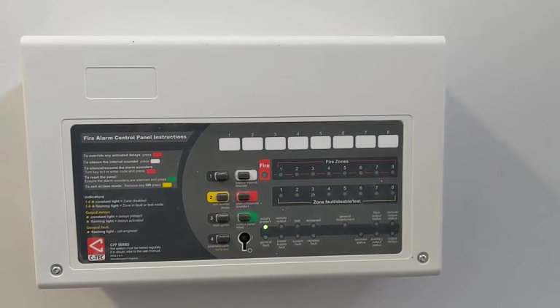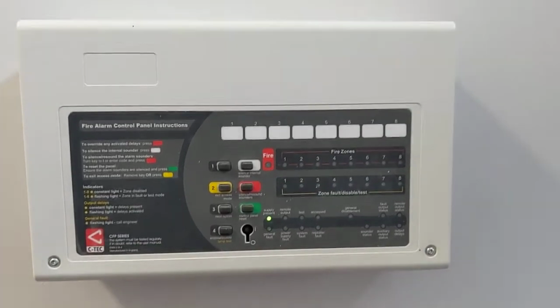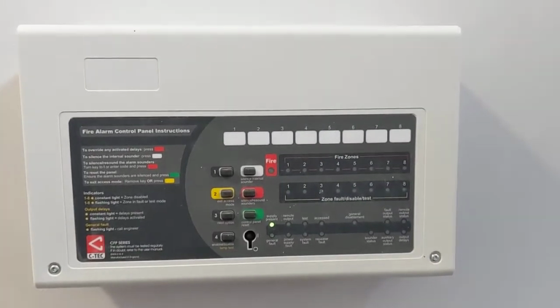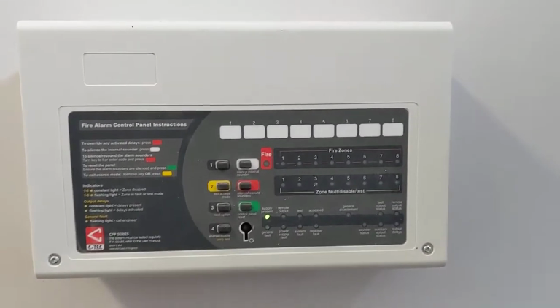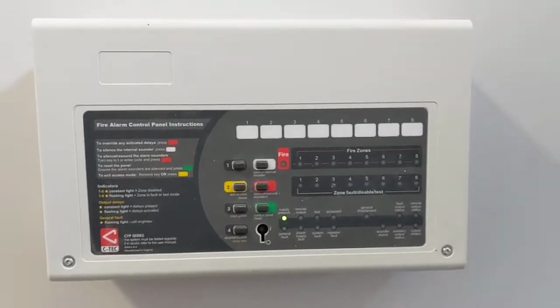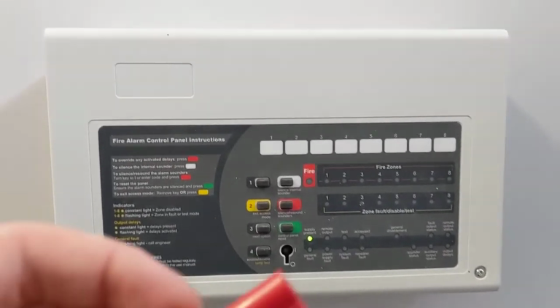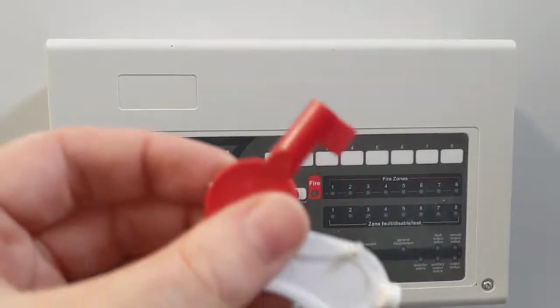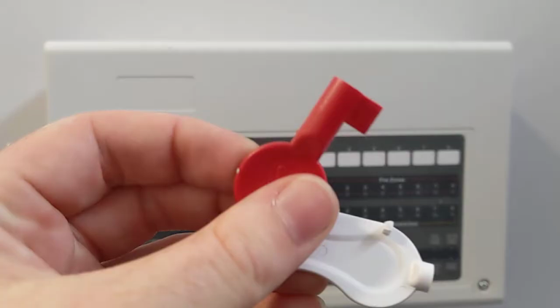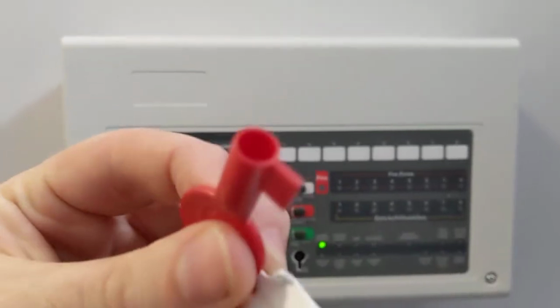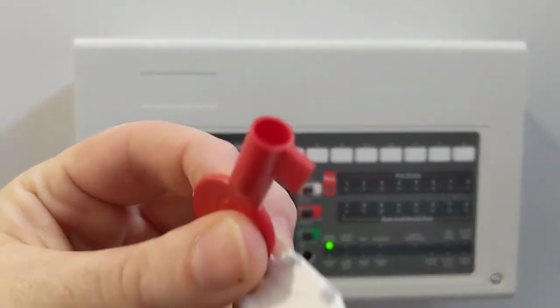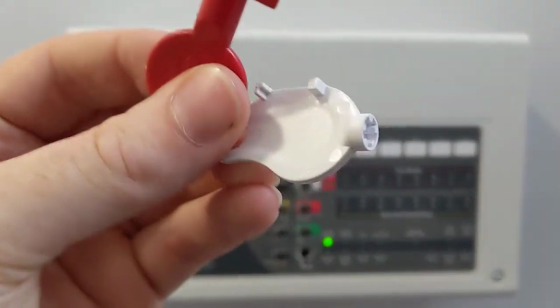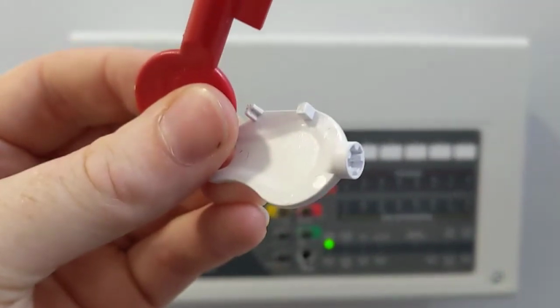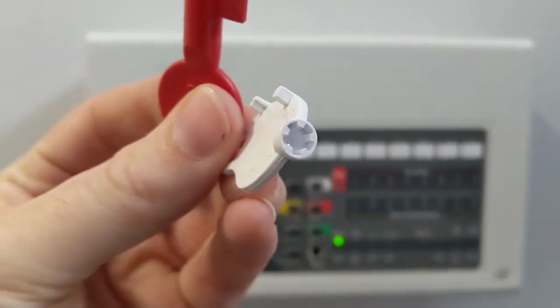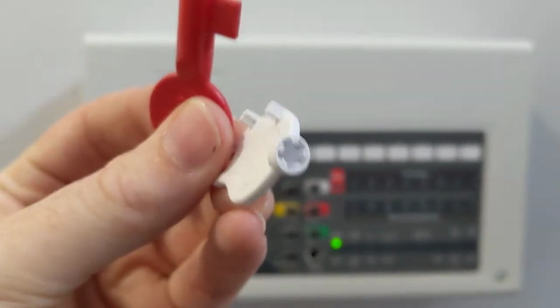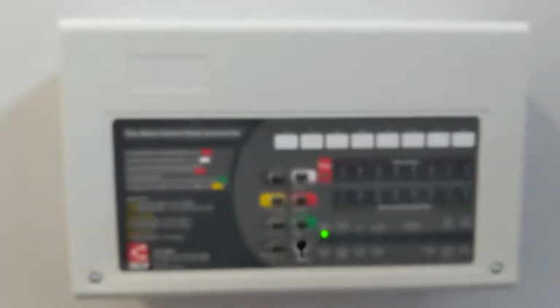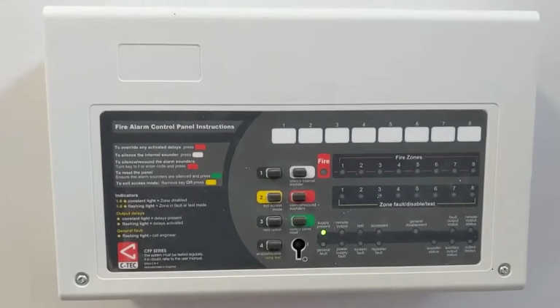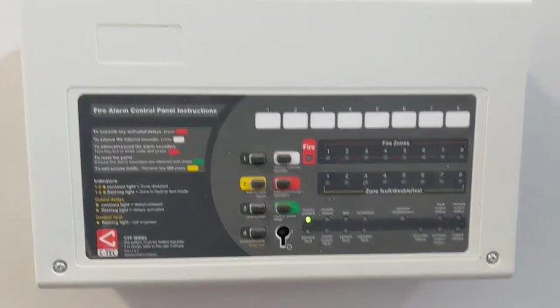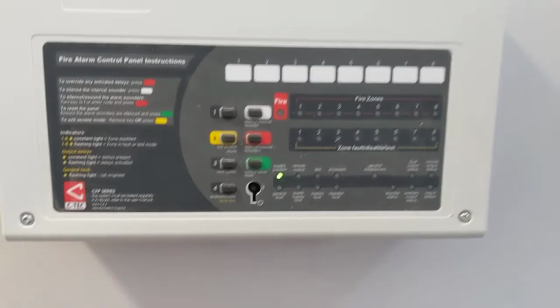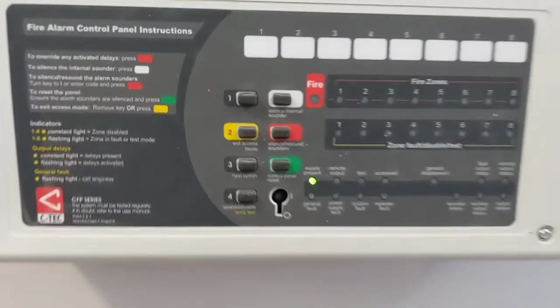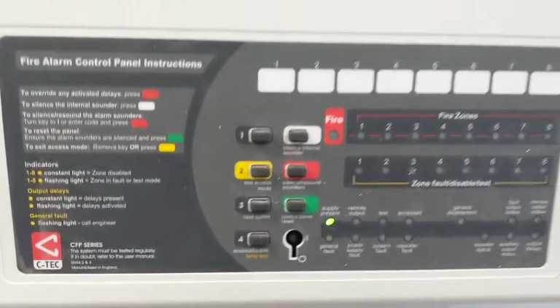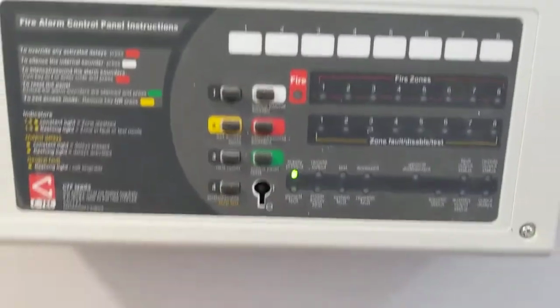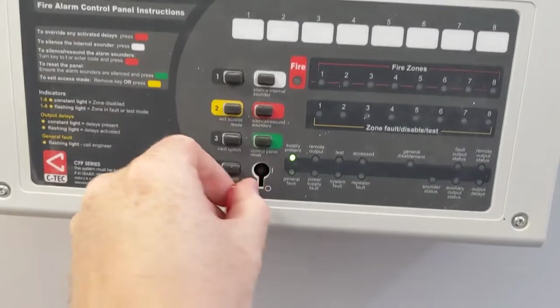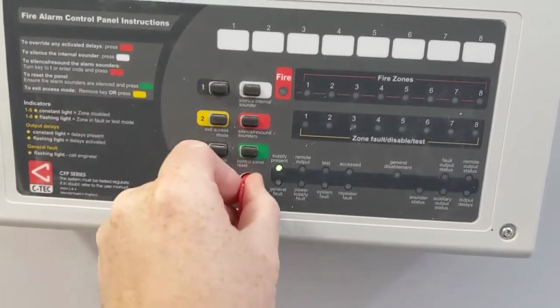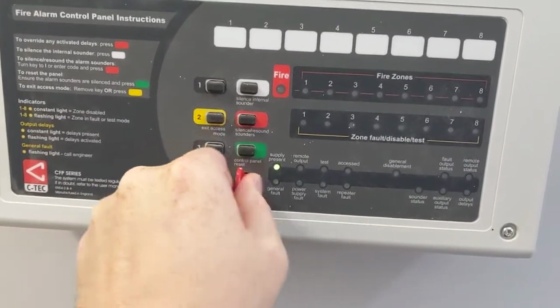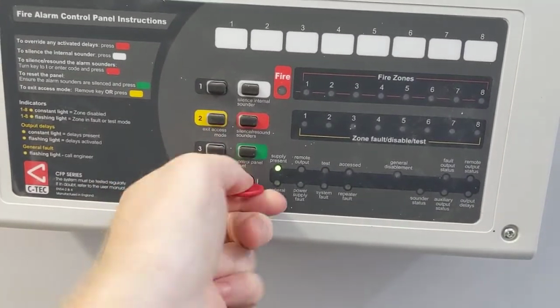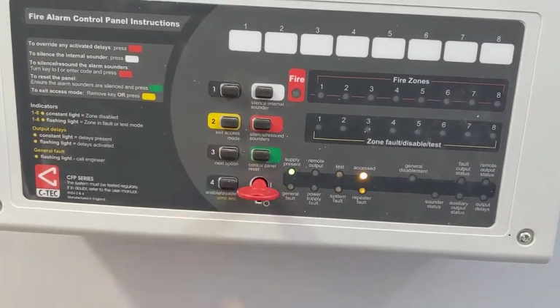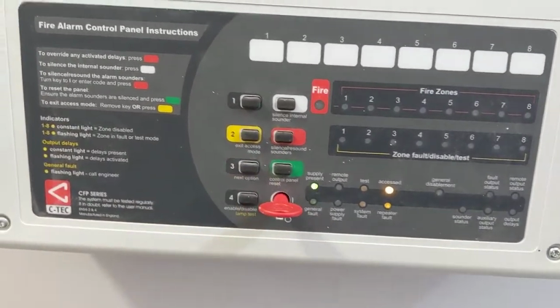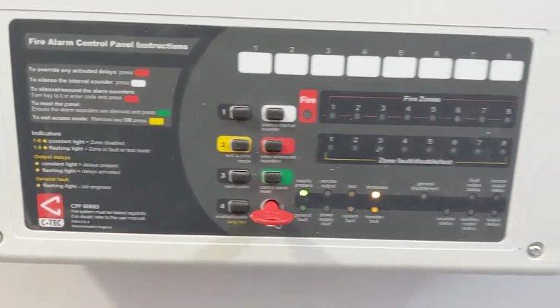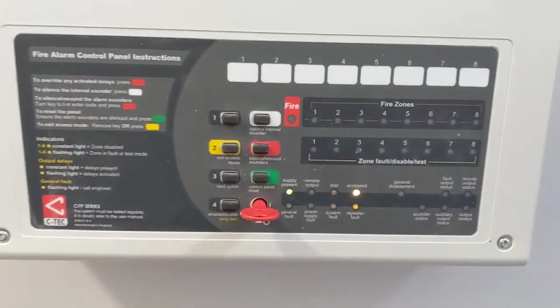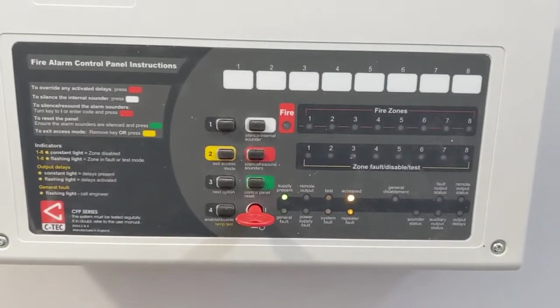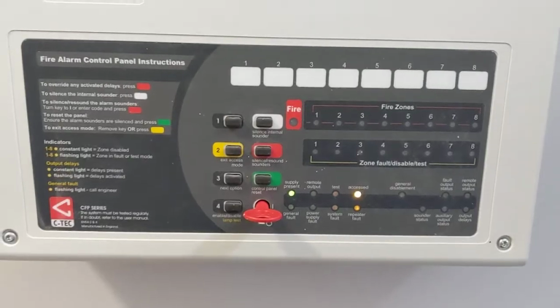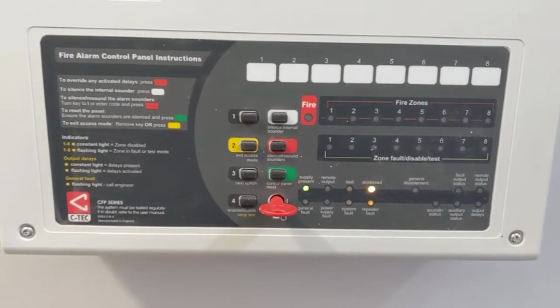Testing the fire alarm system, you must first have these two keys. Put the red key in here and turn. The access light should come up.